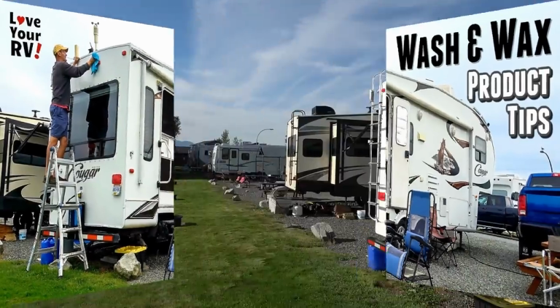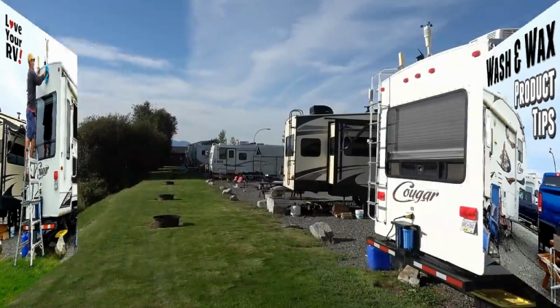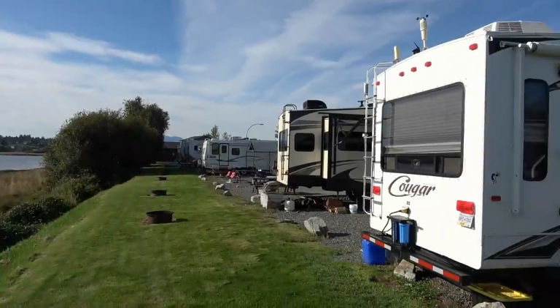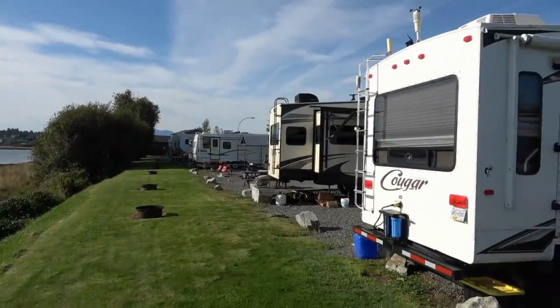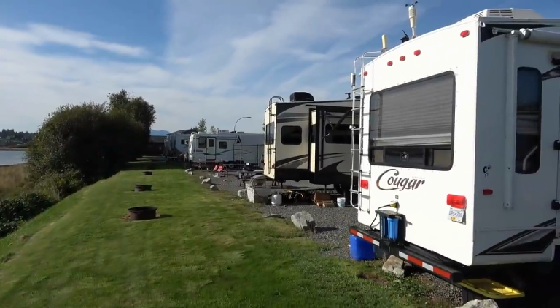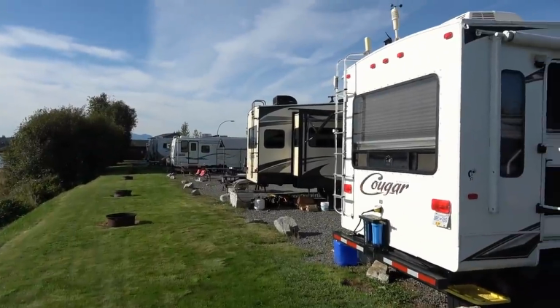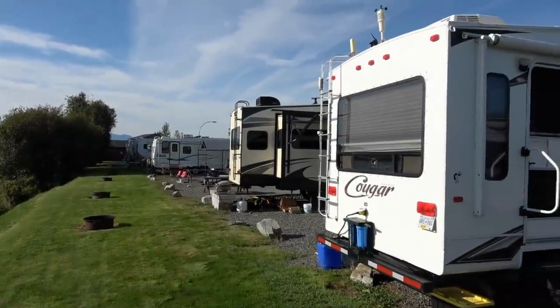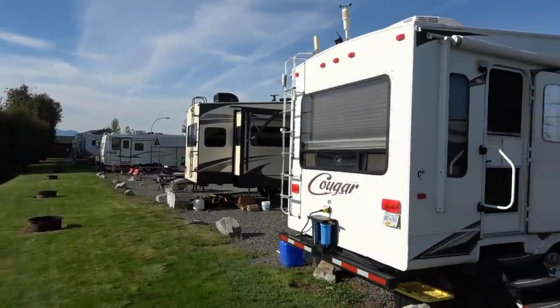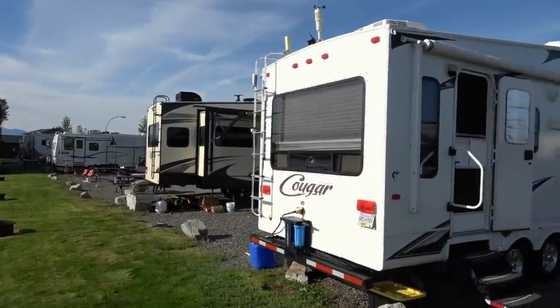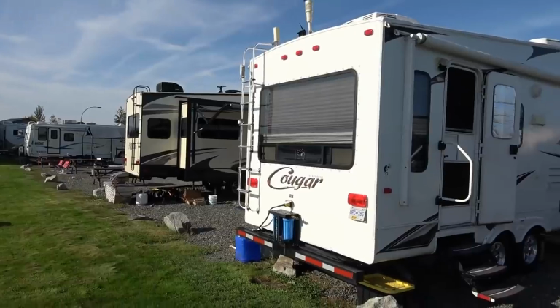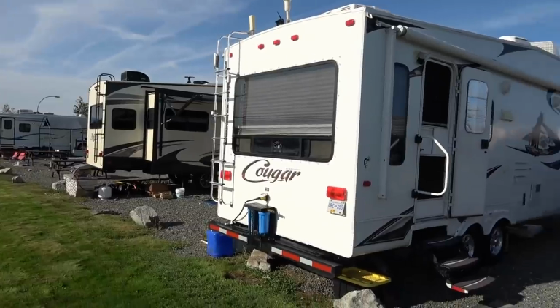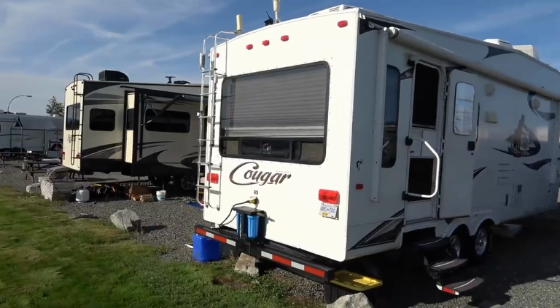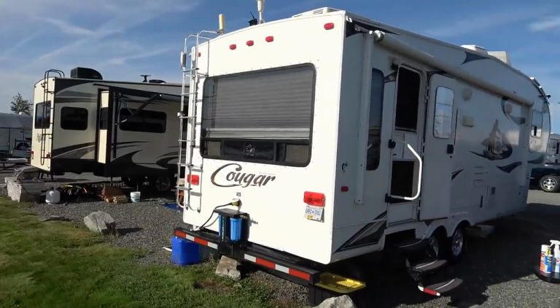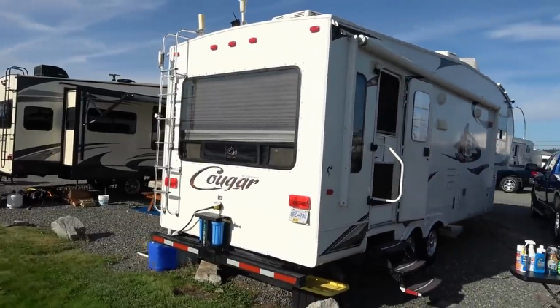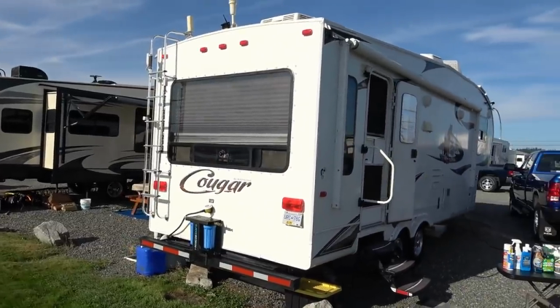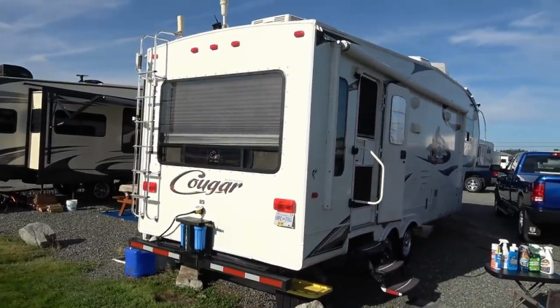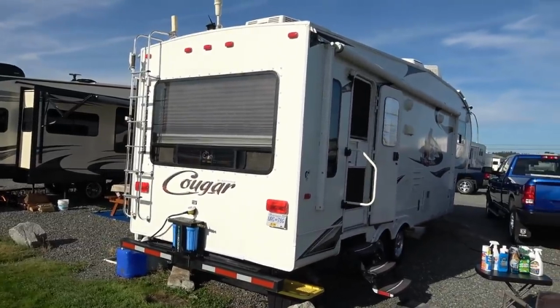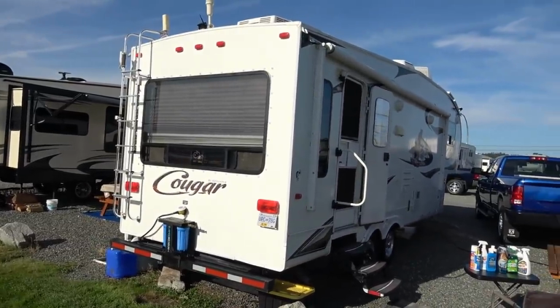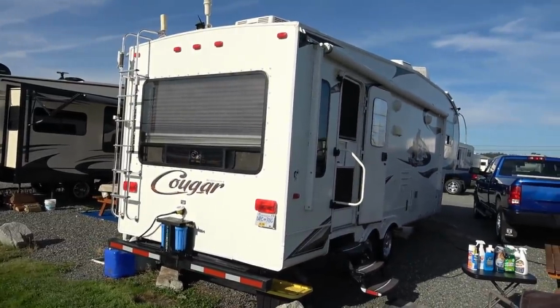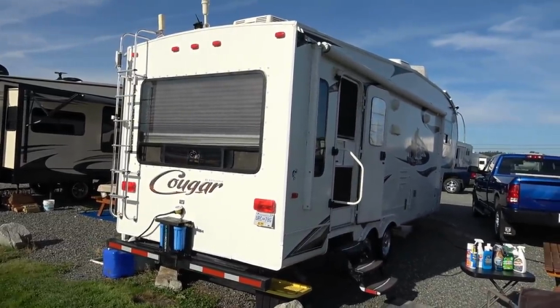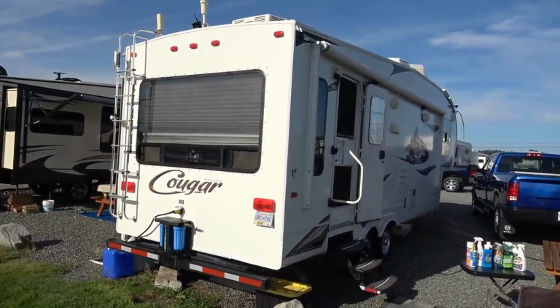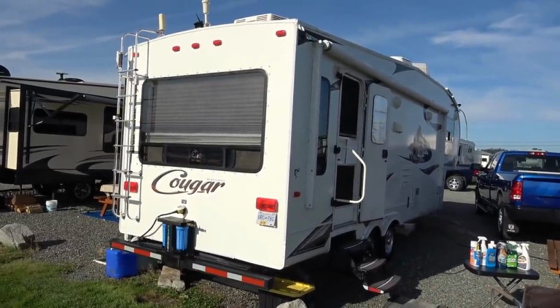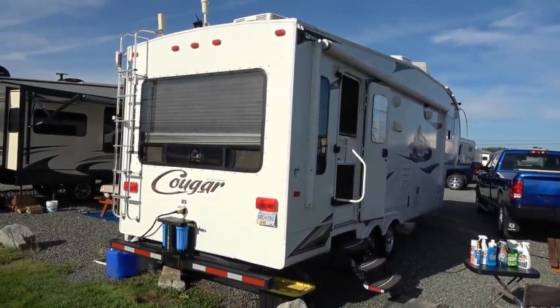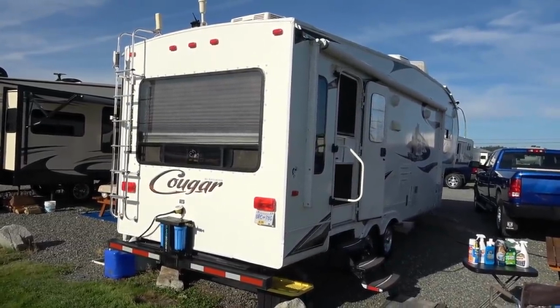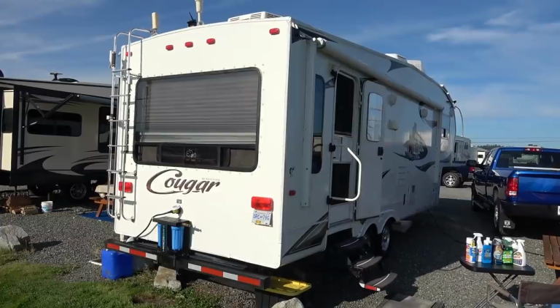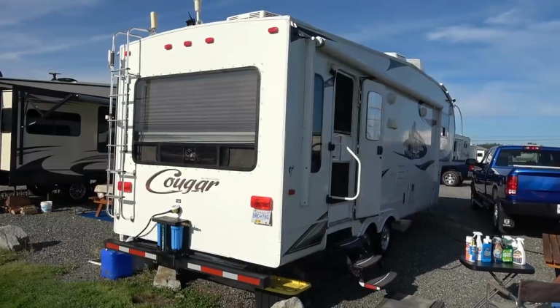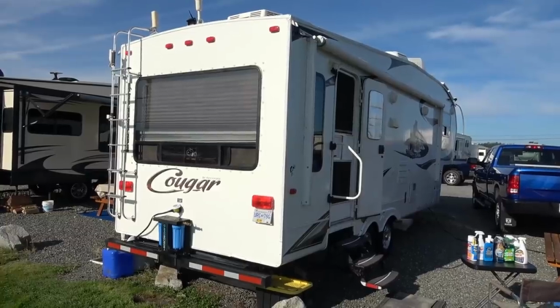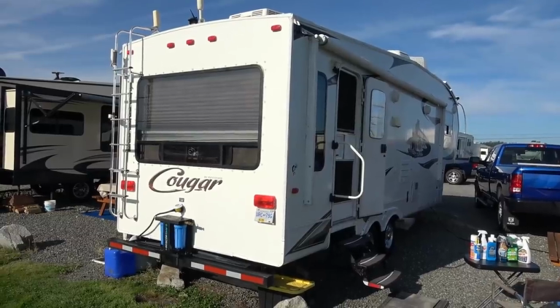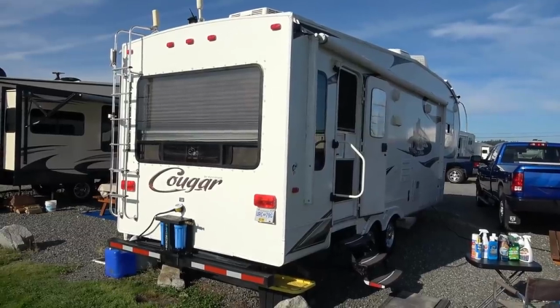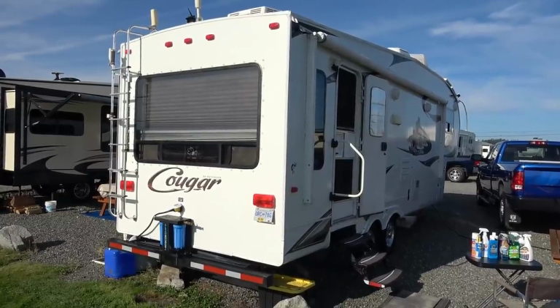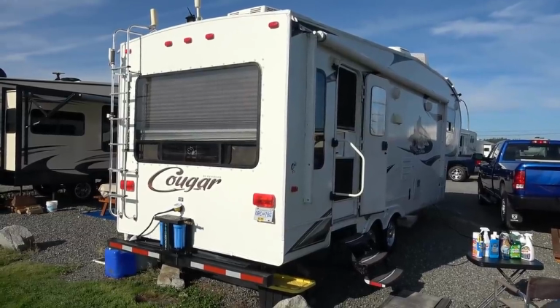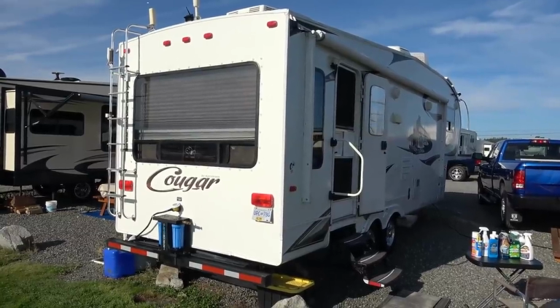Hey guys, Ray from loveyourrv.com. I just finished about six days of working on the rig, cleaning her all up and doing a complete re-wax.